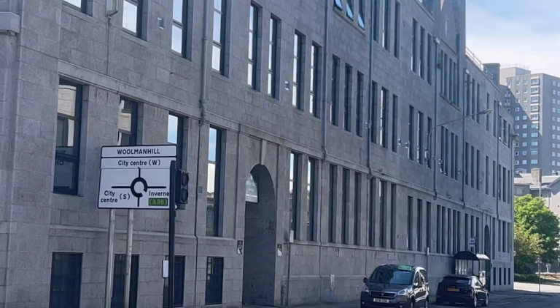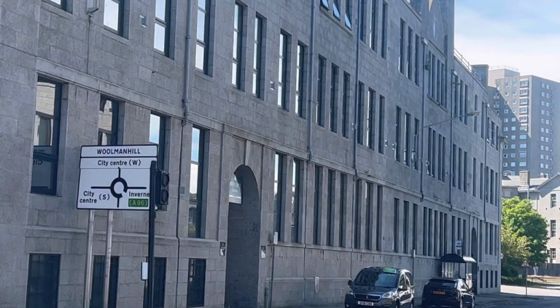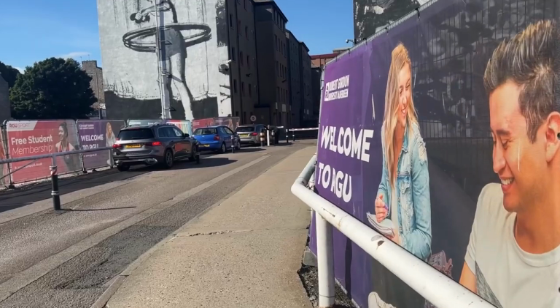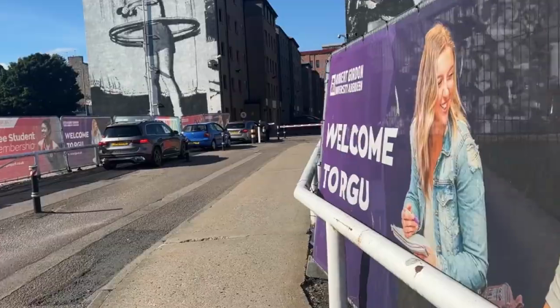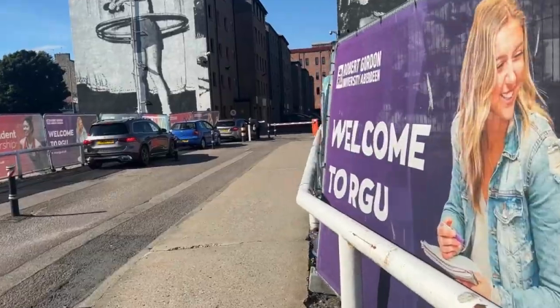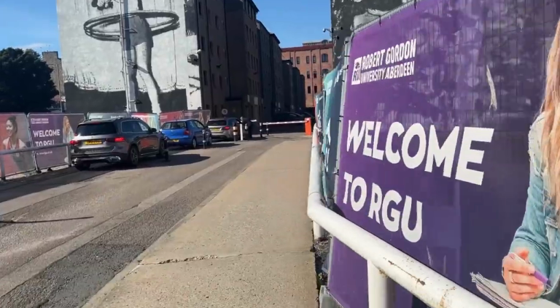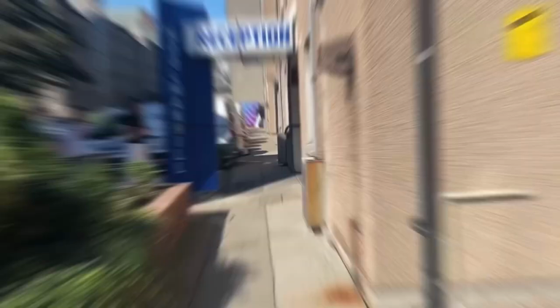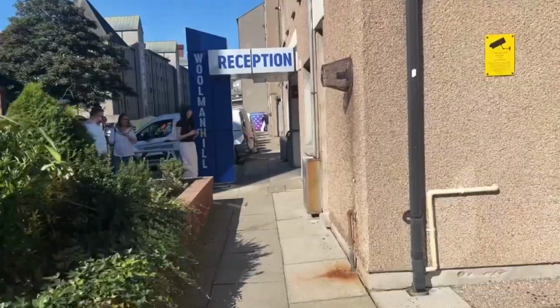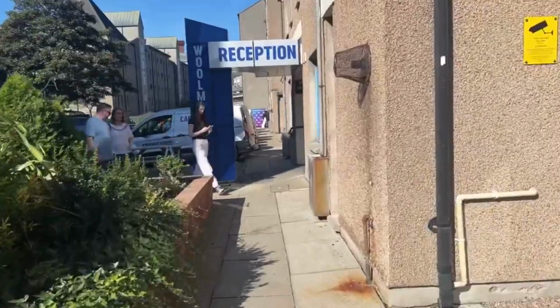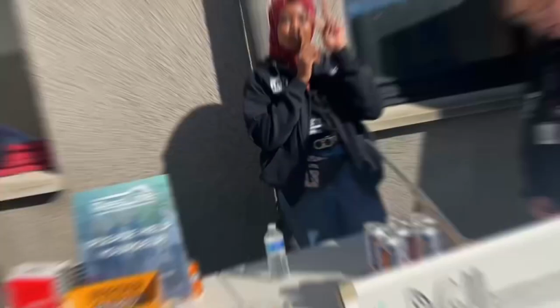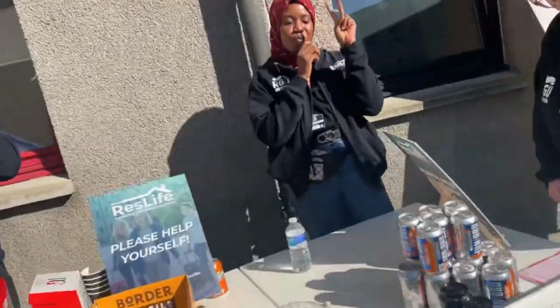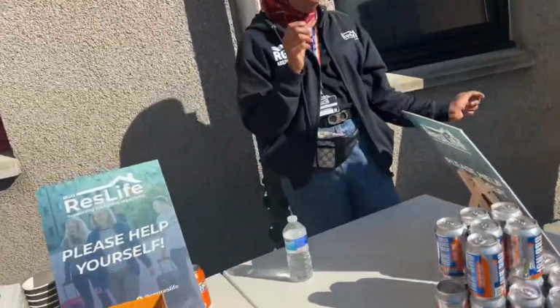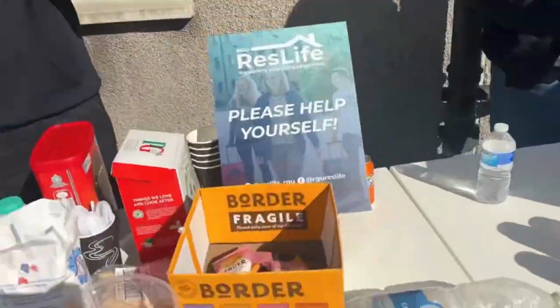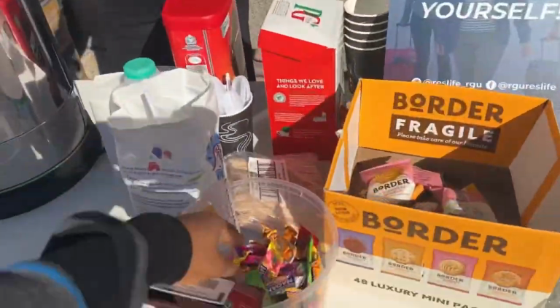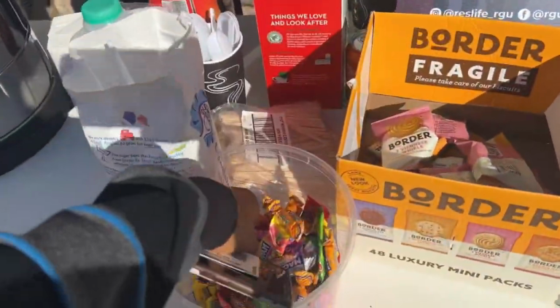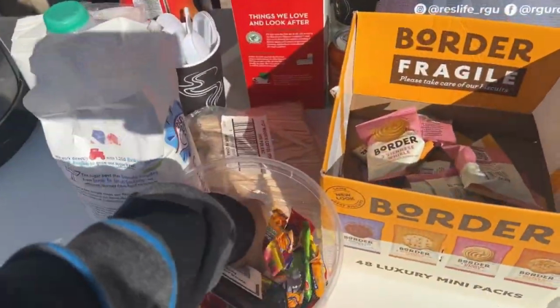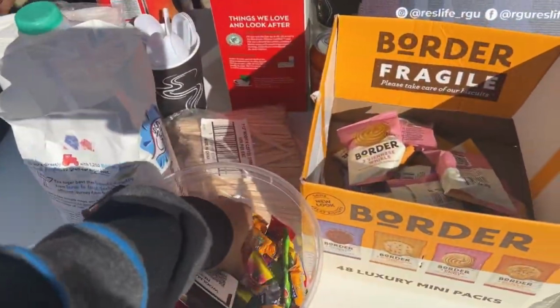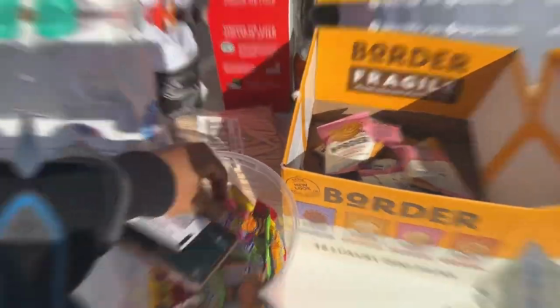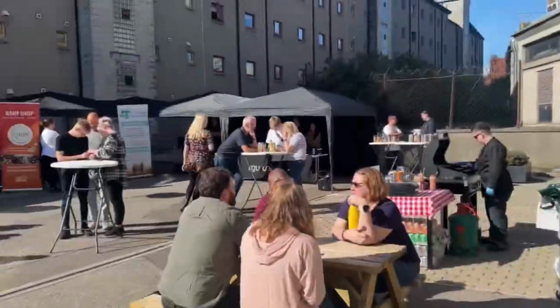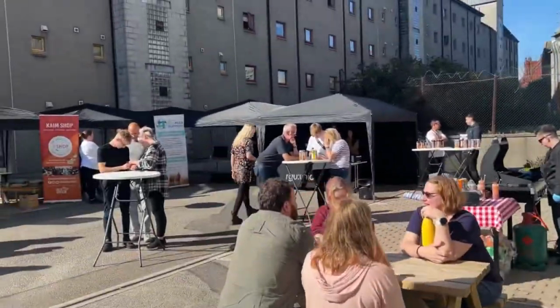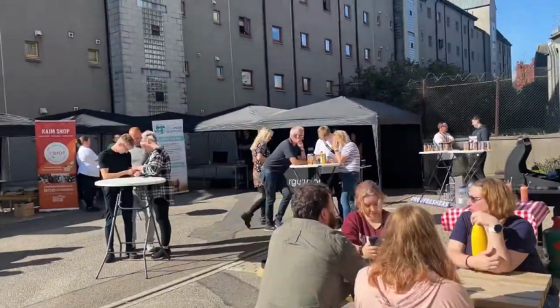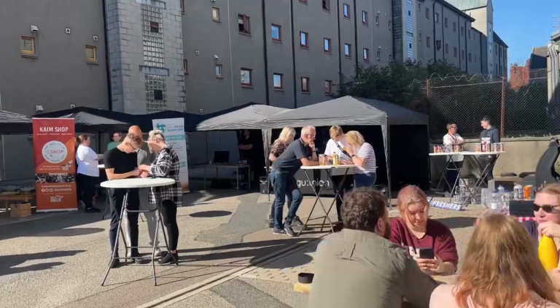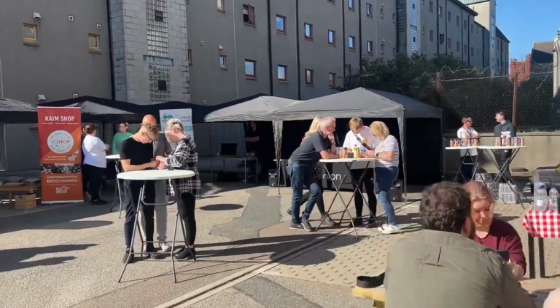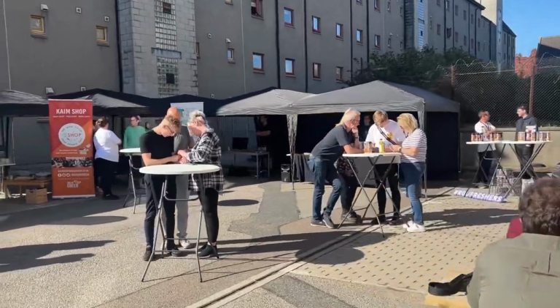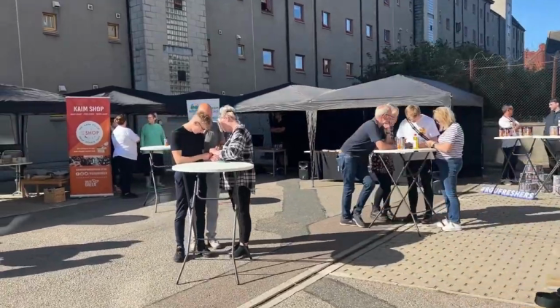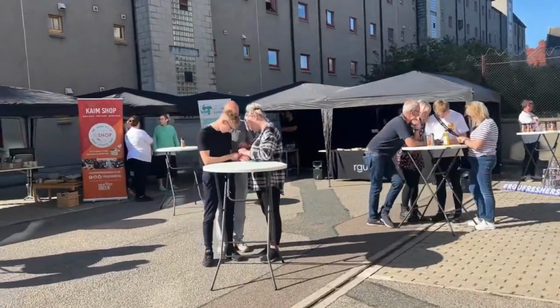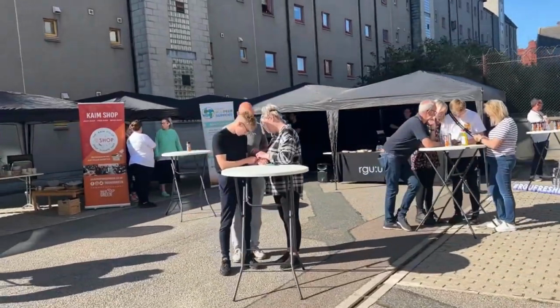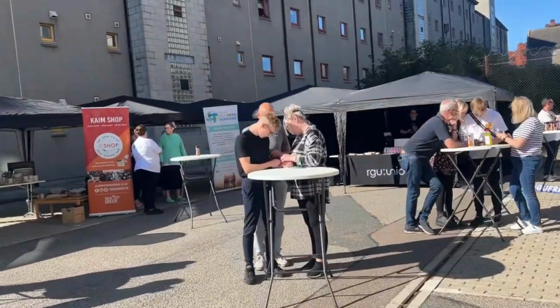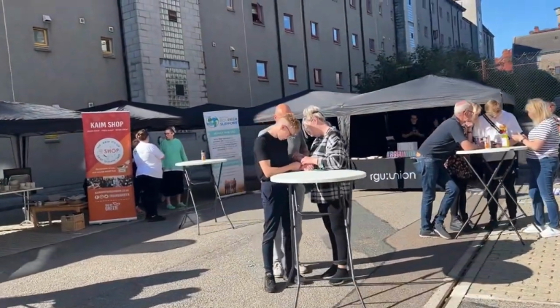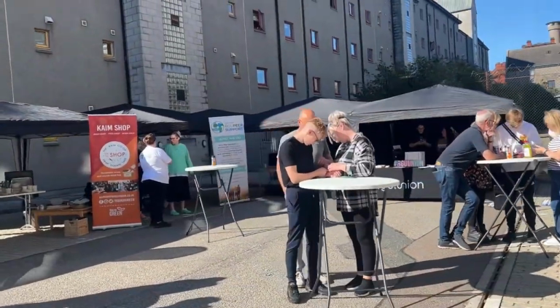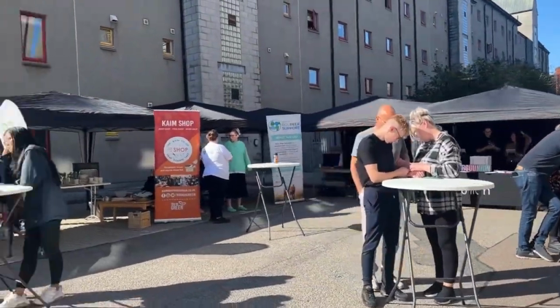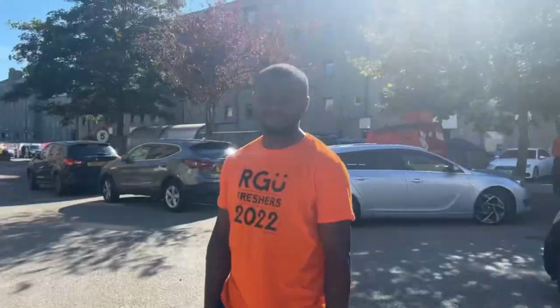RGU student accommodation. This was the first day and all the societies were here to welcome the freshers.